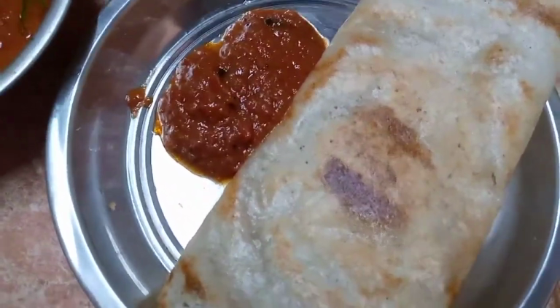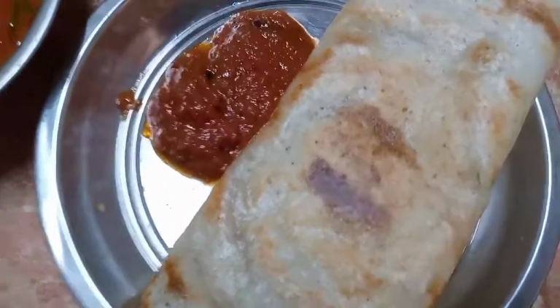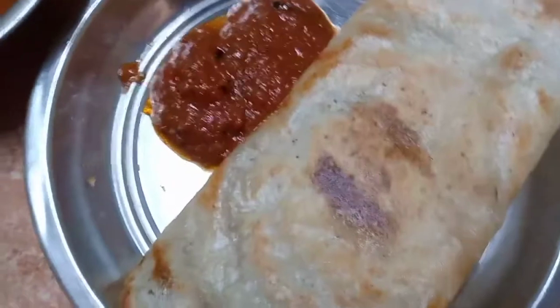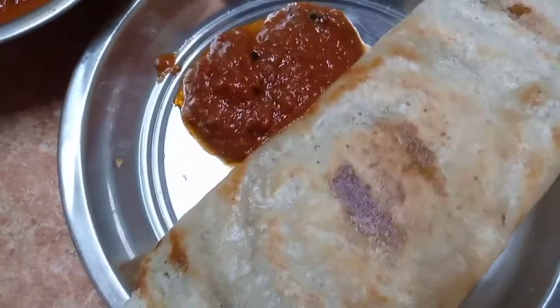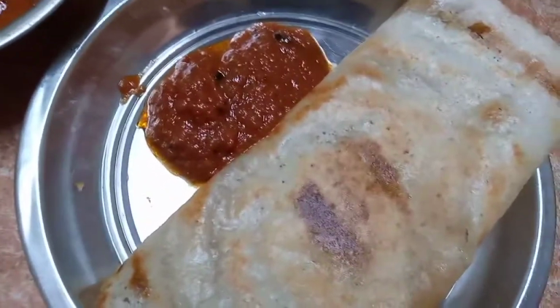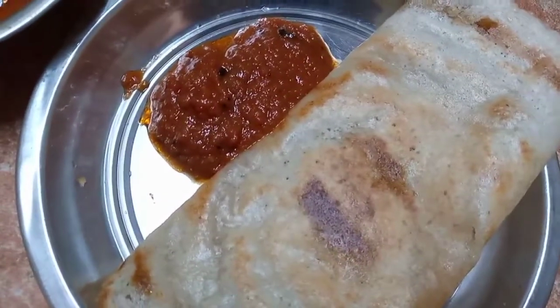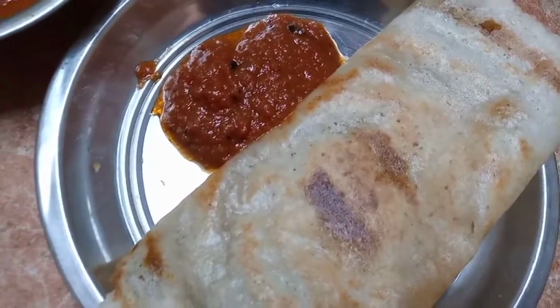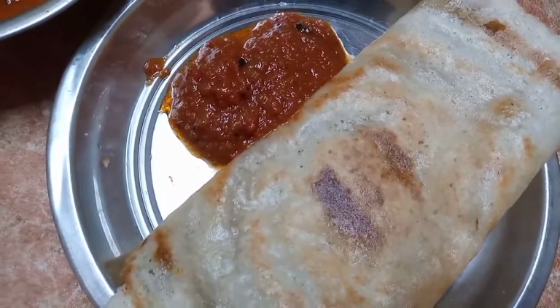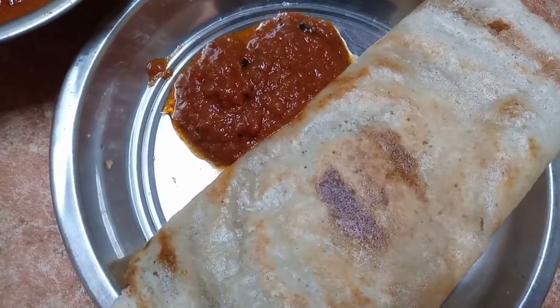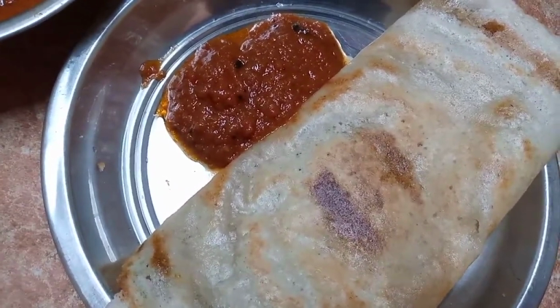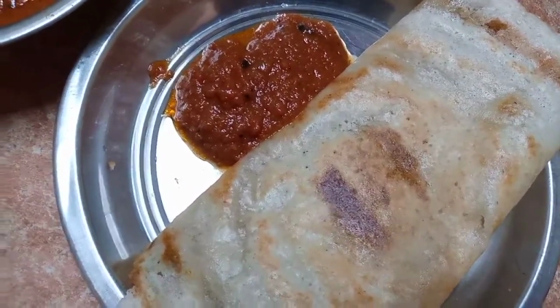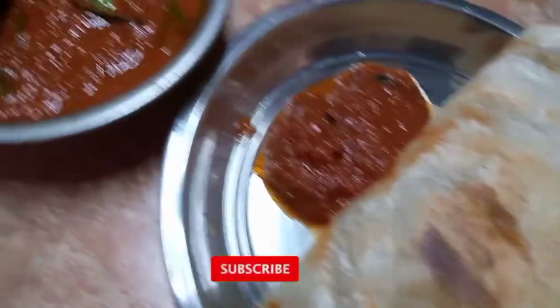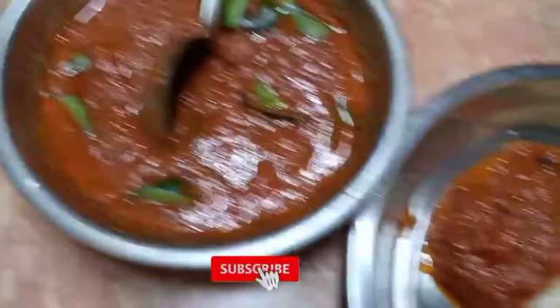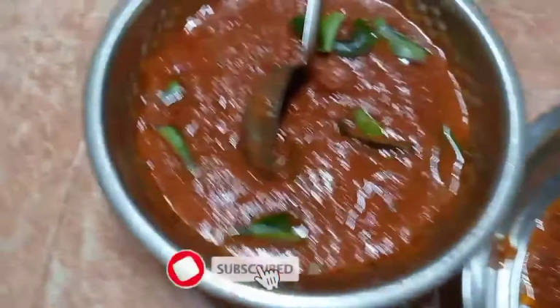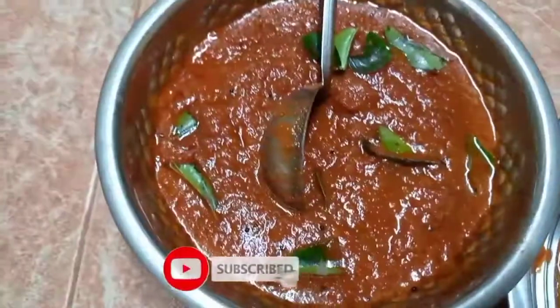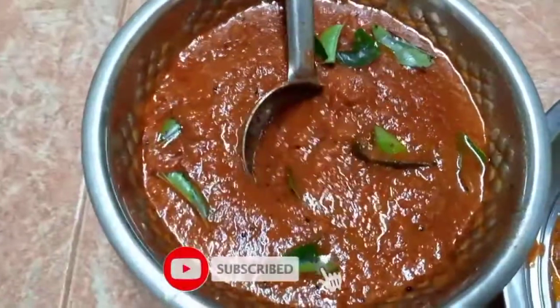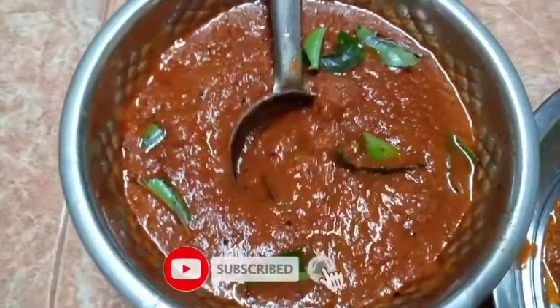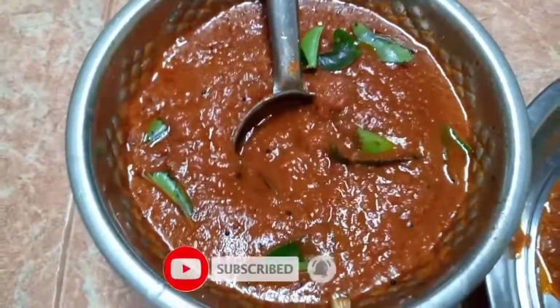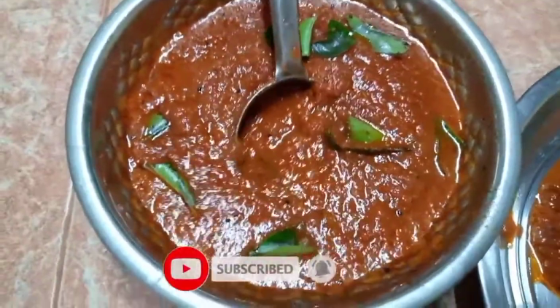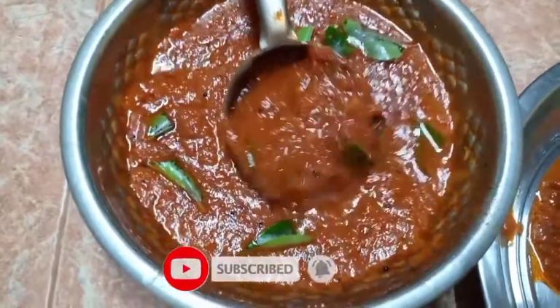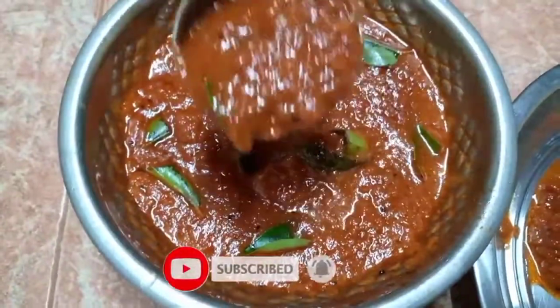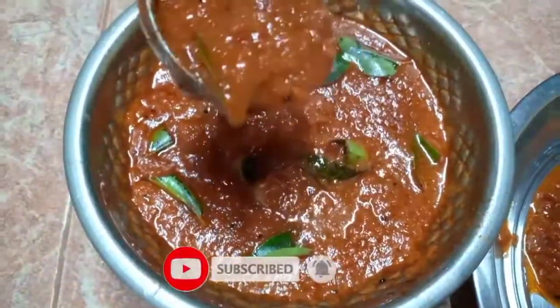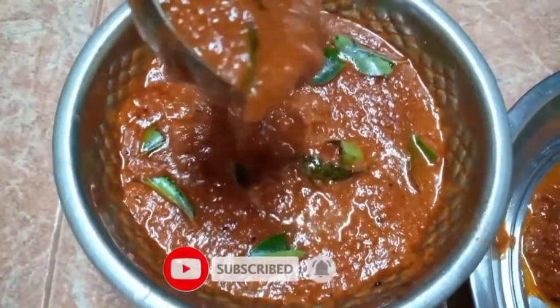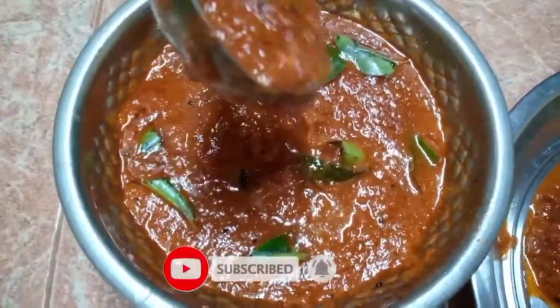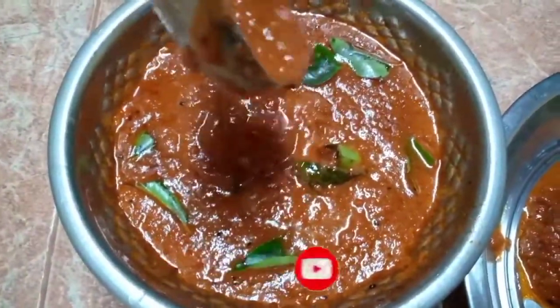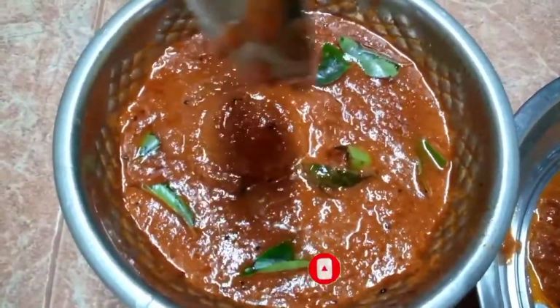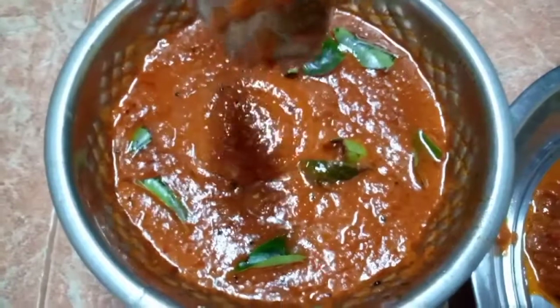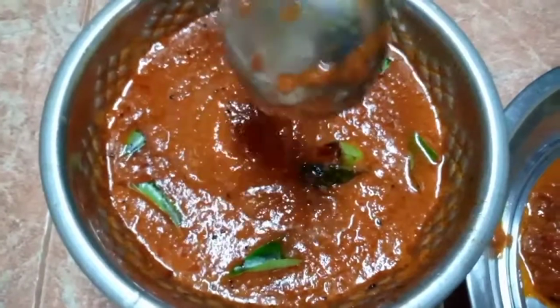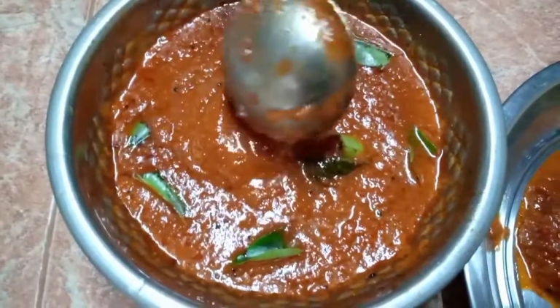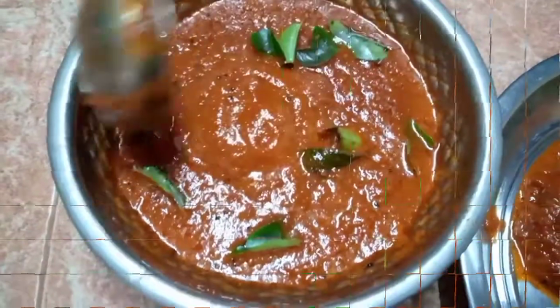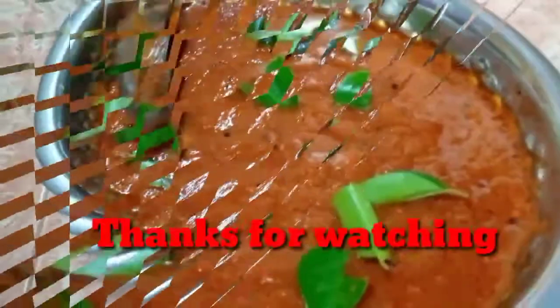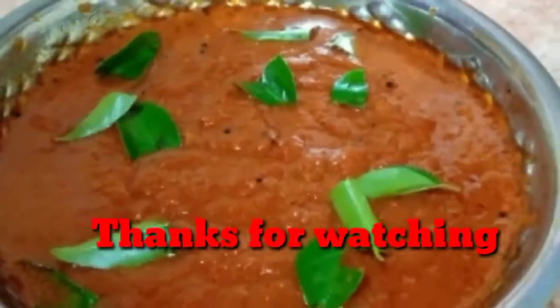Please like, share and comment. Subscribe to Daili Food Channel and click the bell icon. That's the Daili recipe. Thank you. Bye.